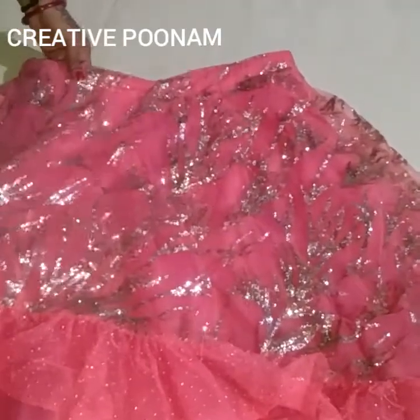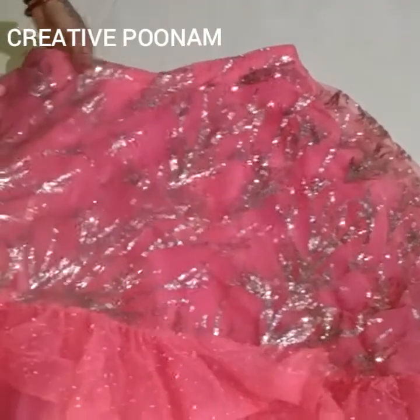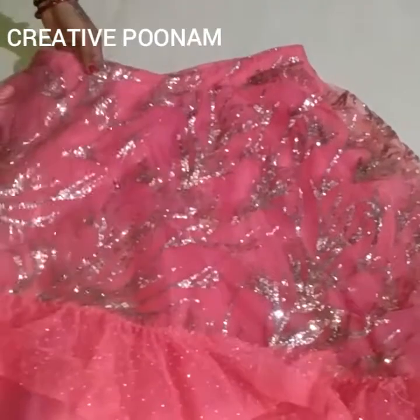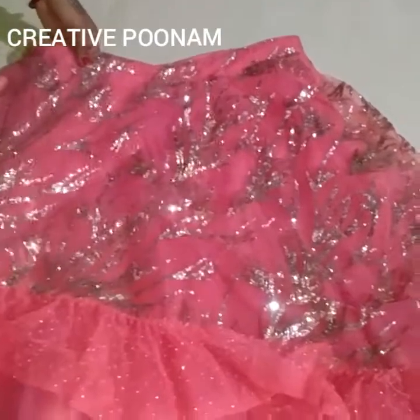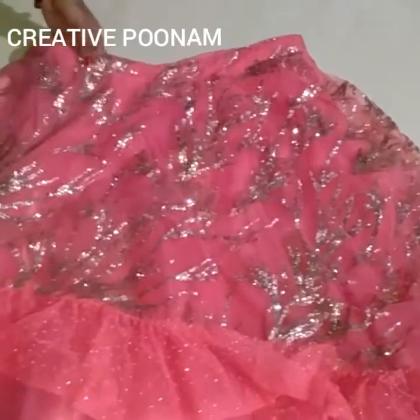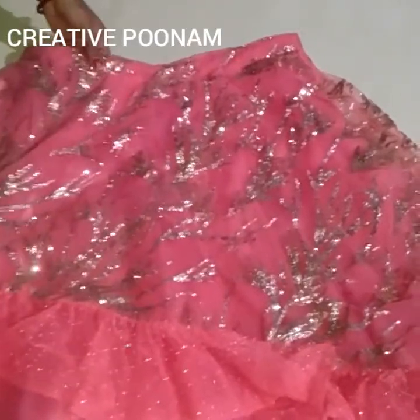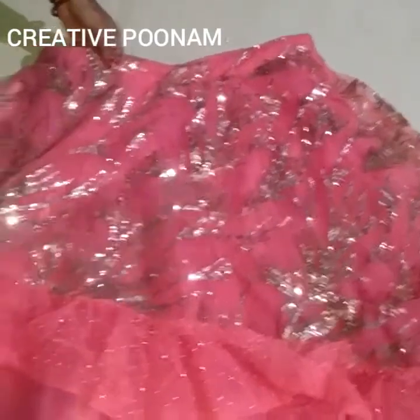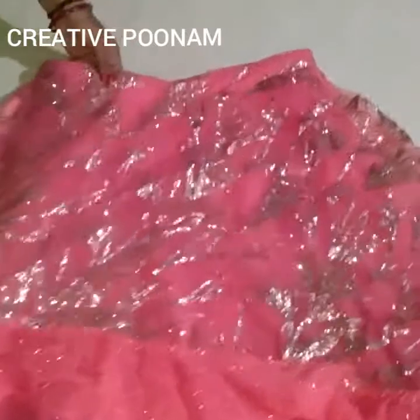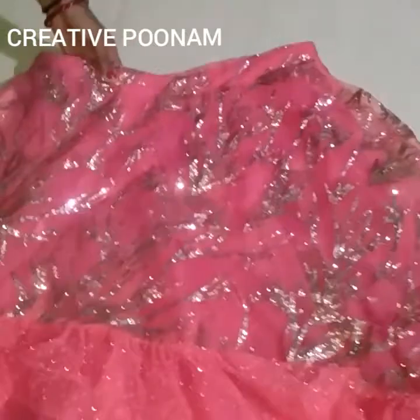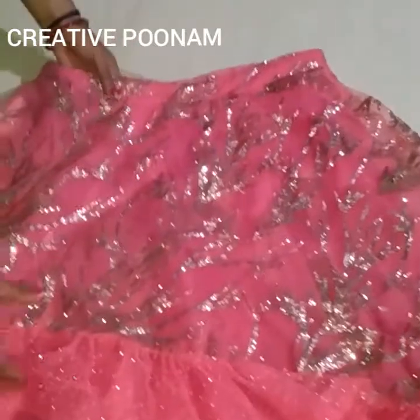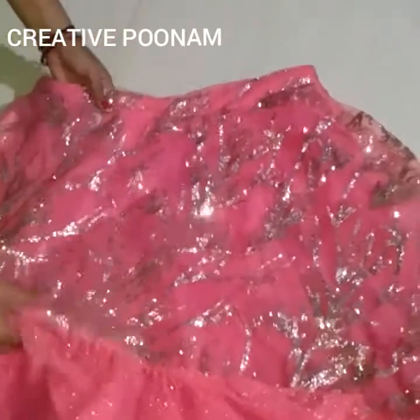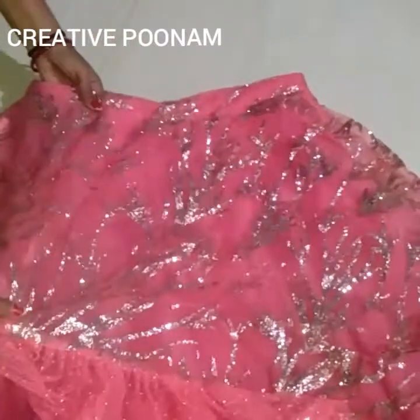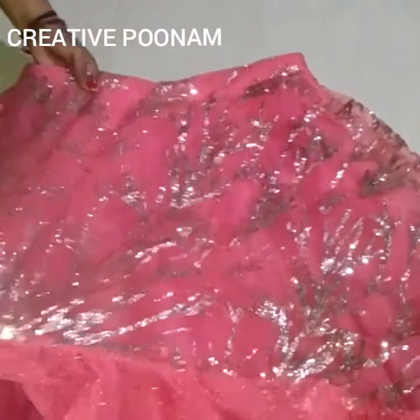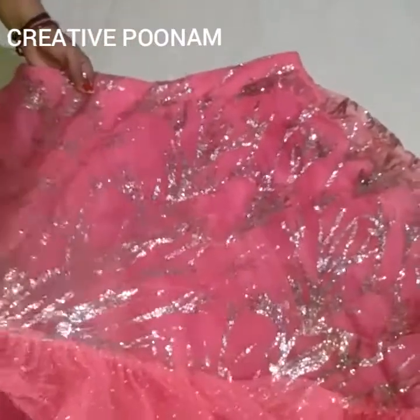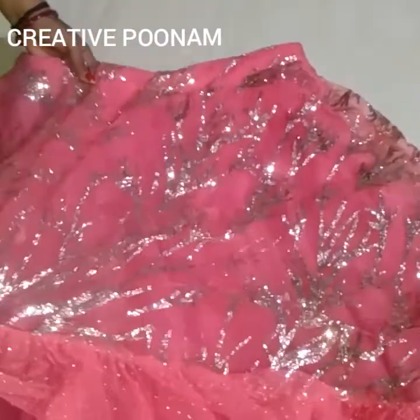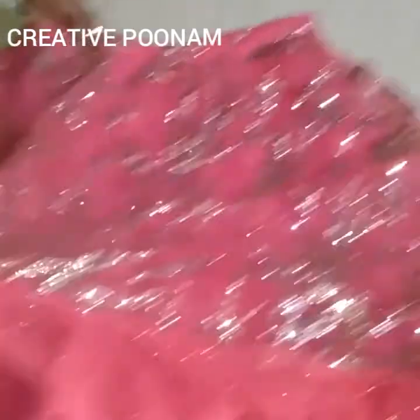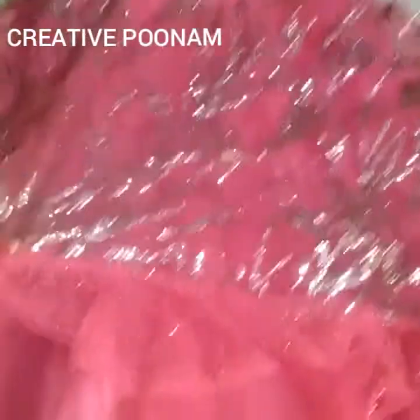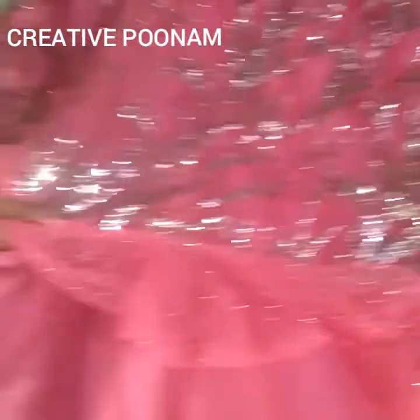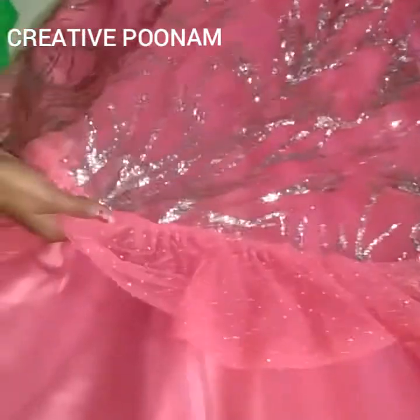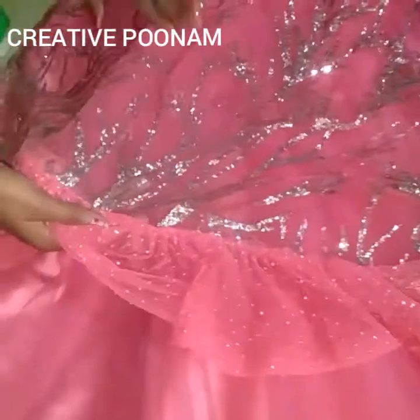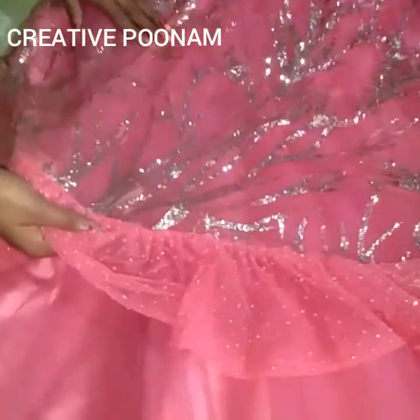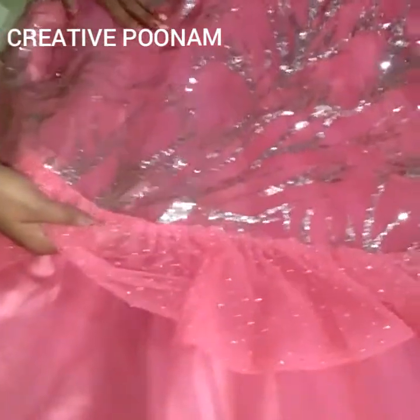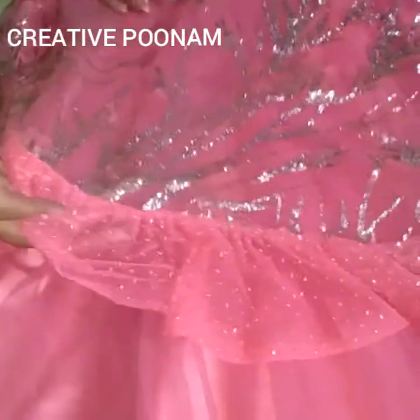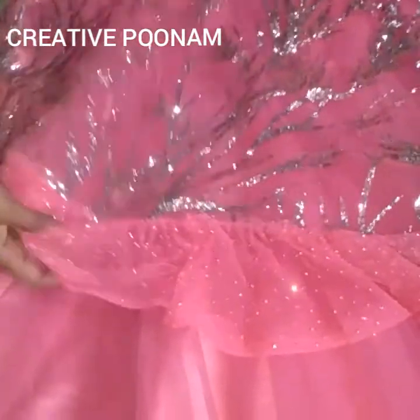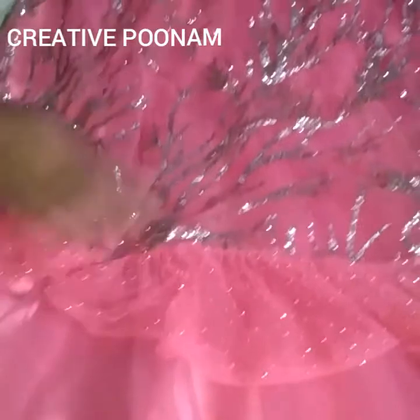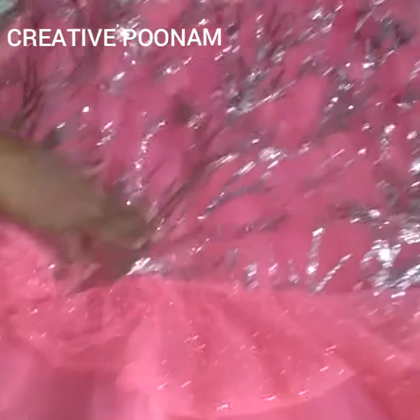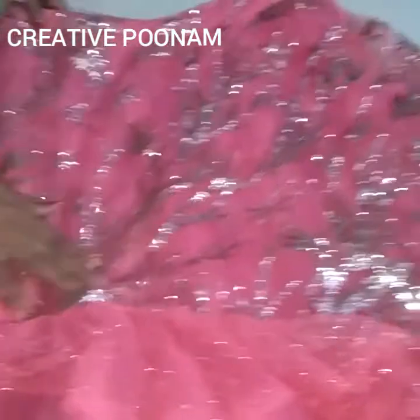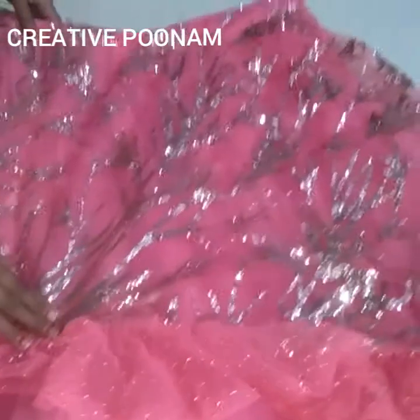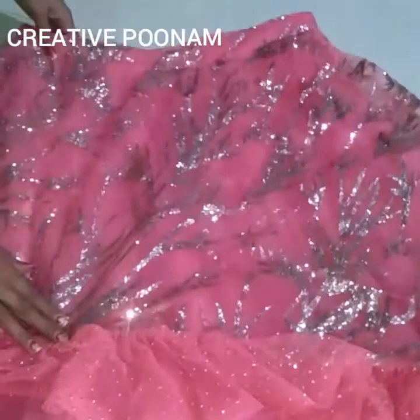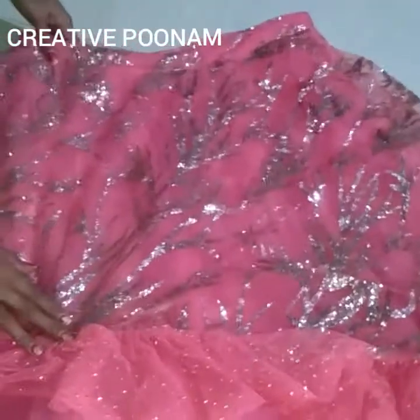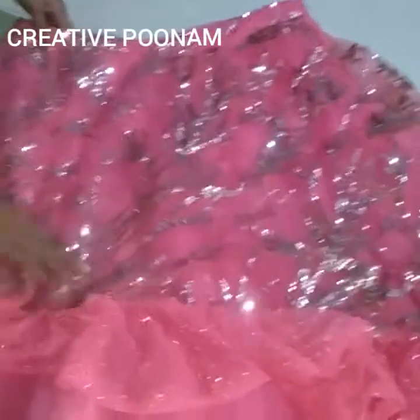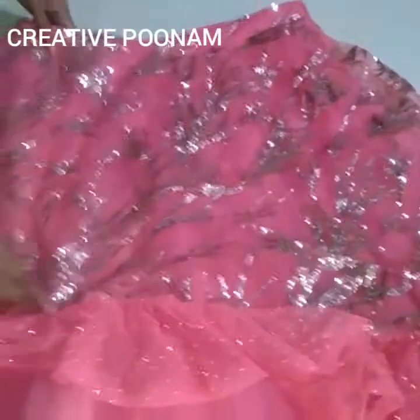This is Lengga fabric, coming with sparkle designing.